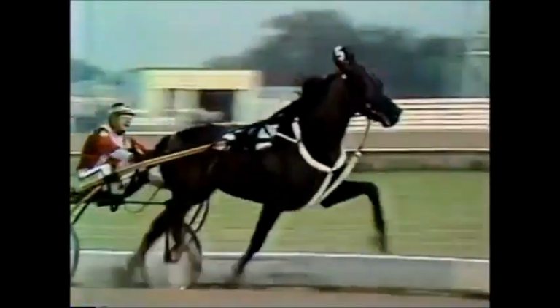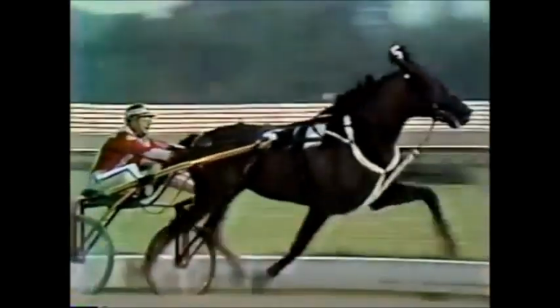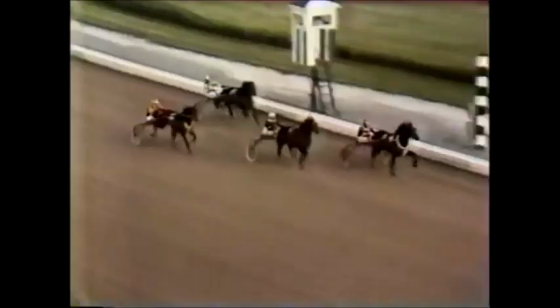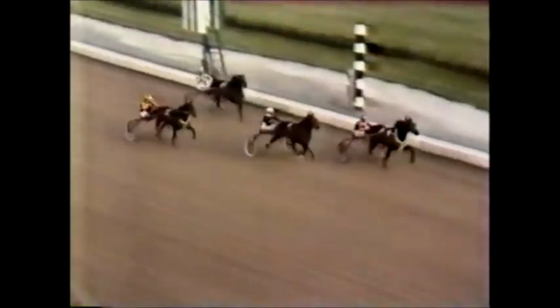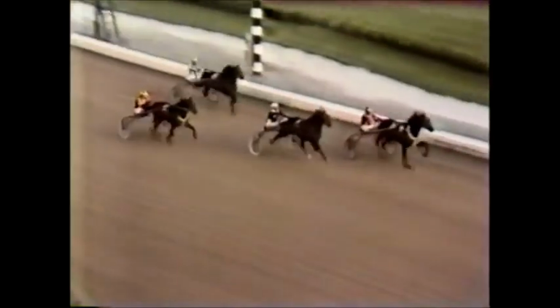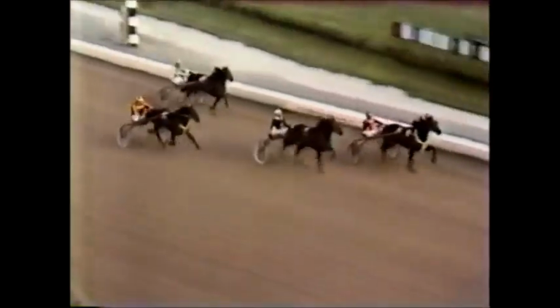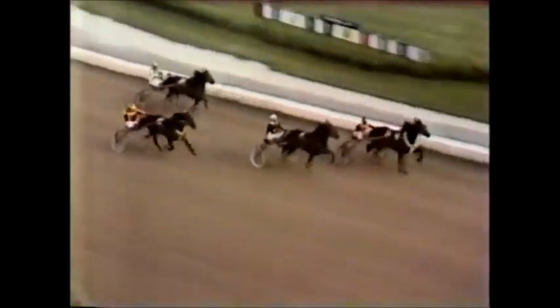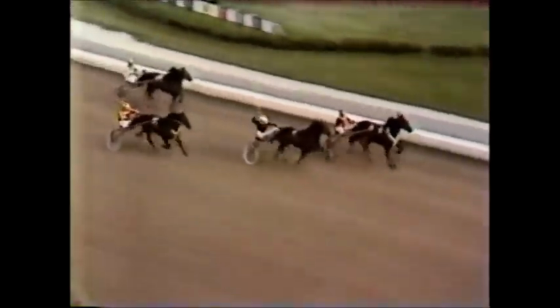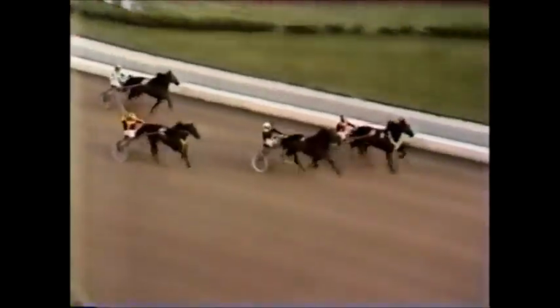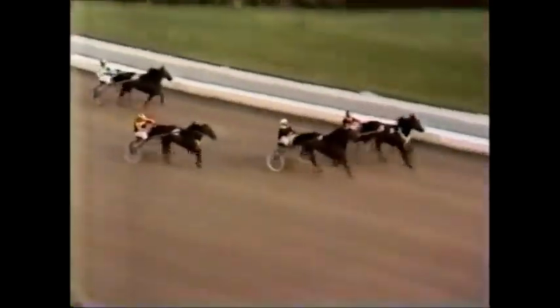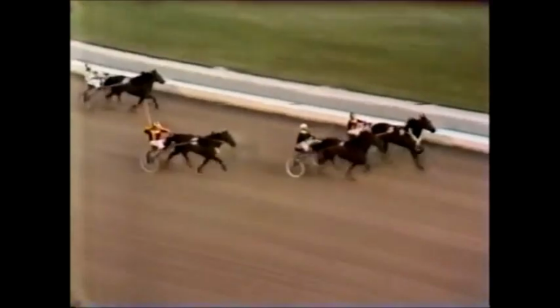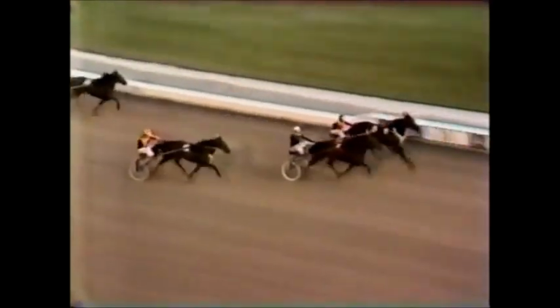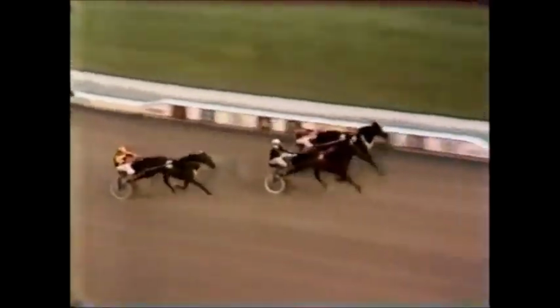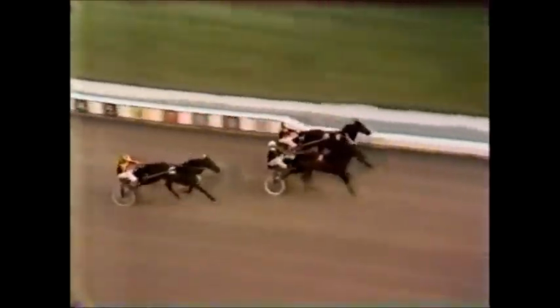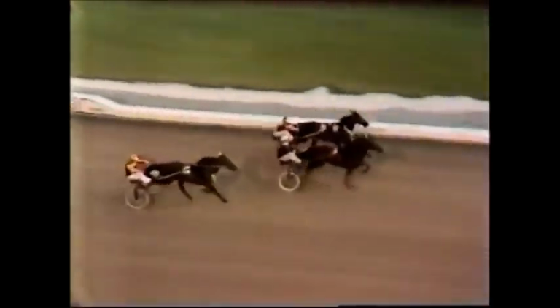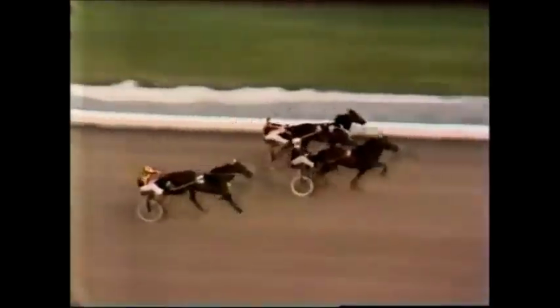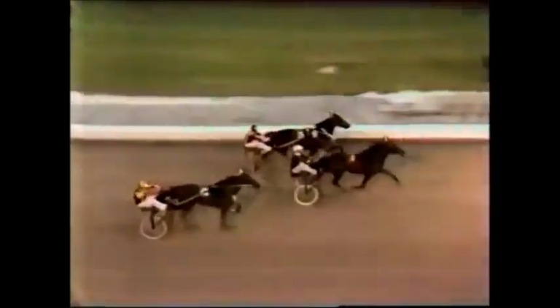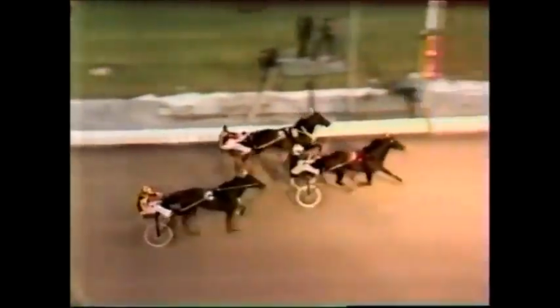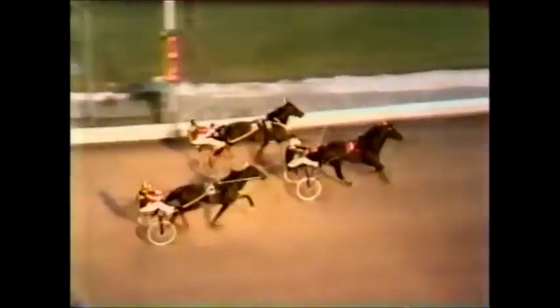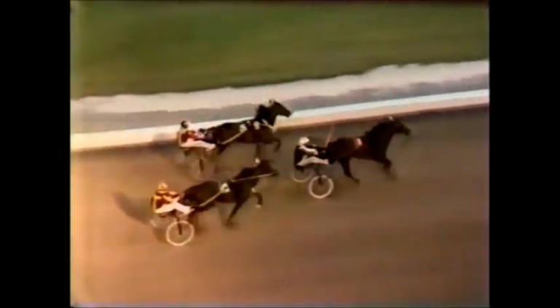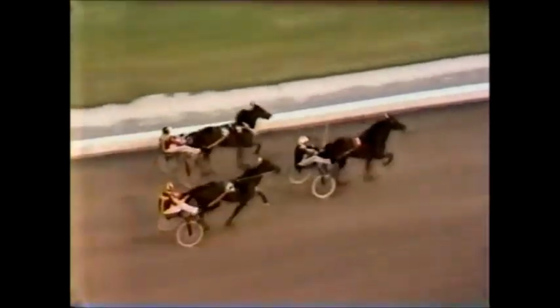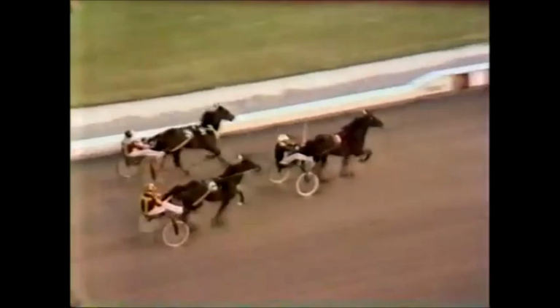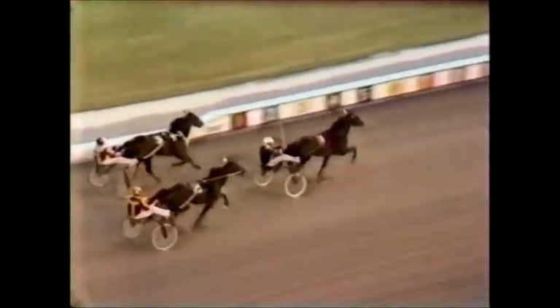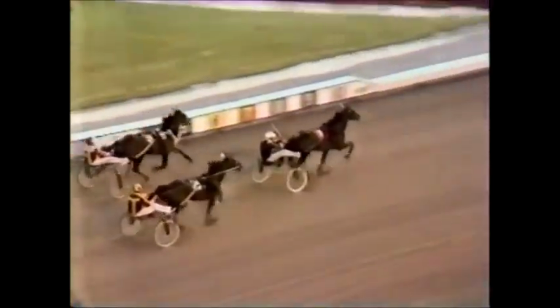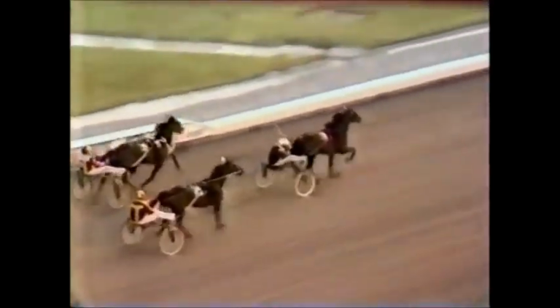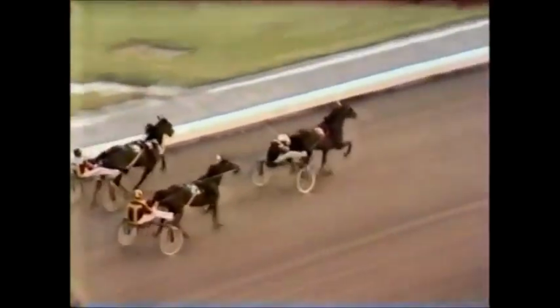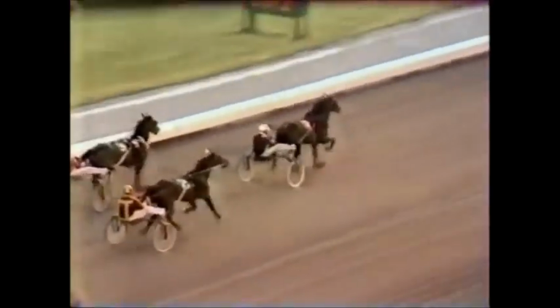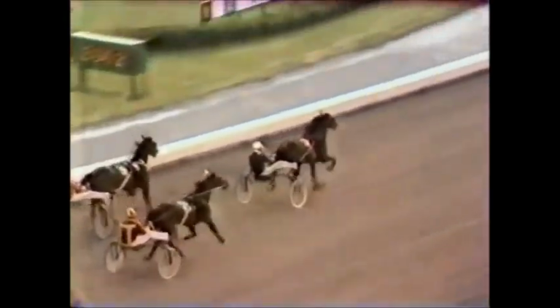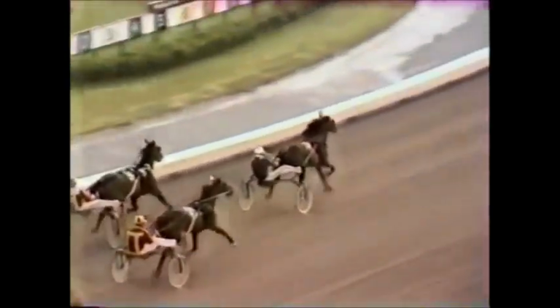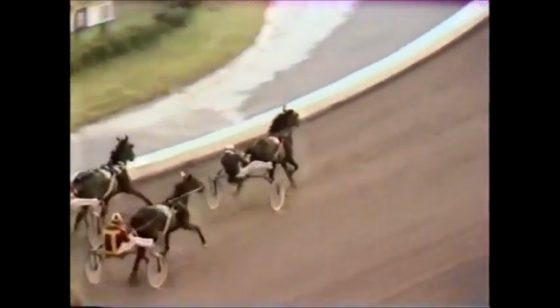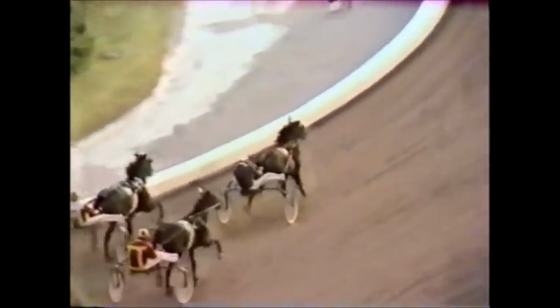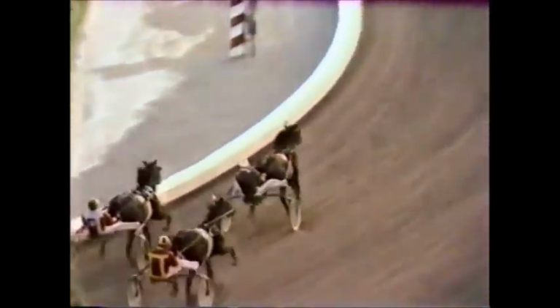Here's the stretch — Joie de V in front with Sherwood Lobel coming at him. Joie de V and Sherwood Lobel, Joie de V — Sherwood Lobel coming on. Here's the finish. Number 1C, Sherwood Lobel, the winner by about a half length.